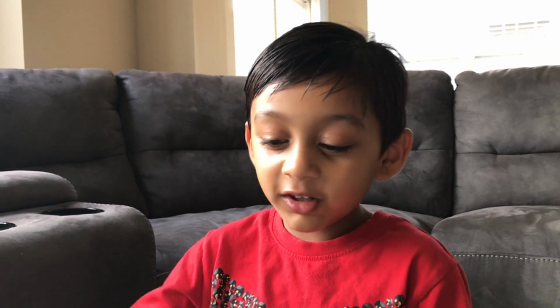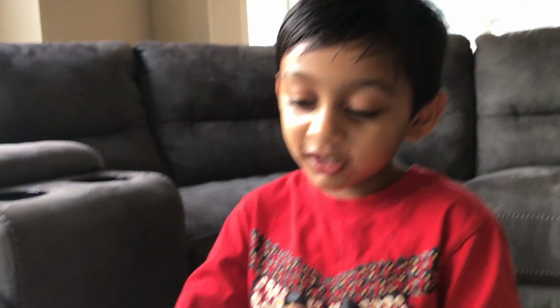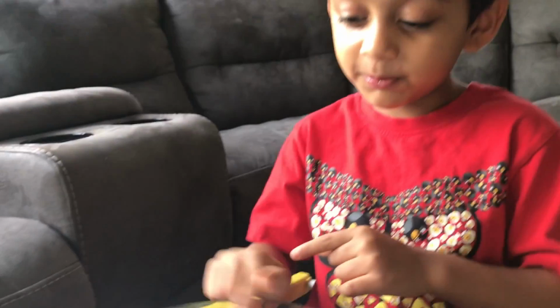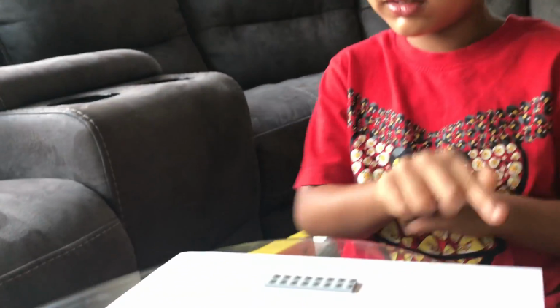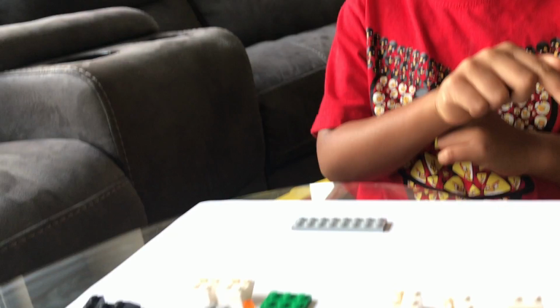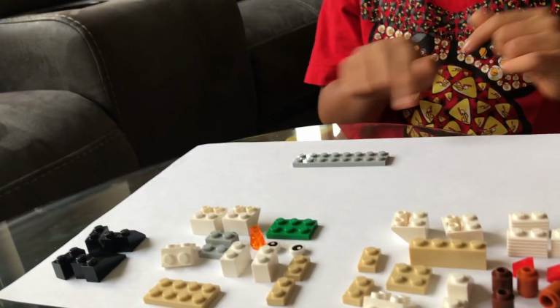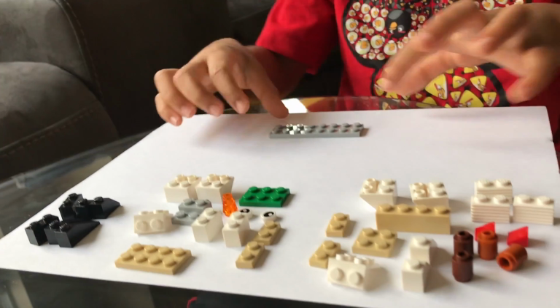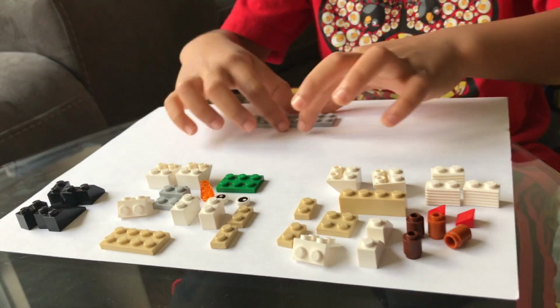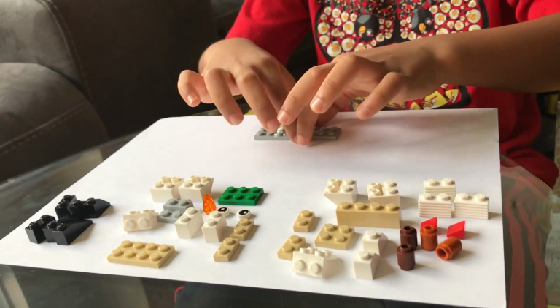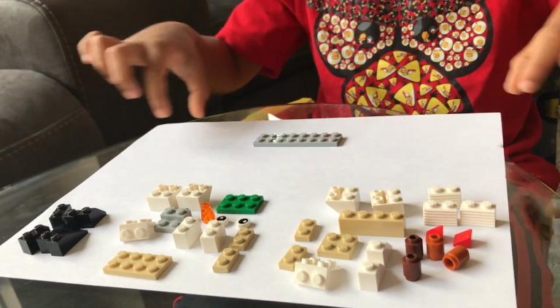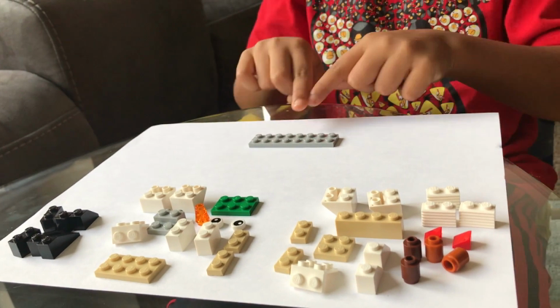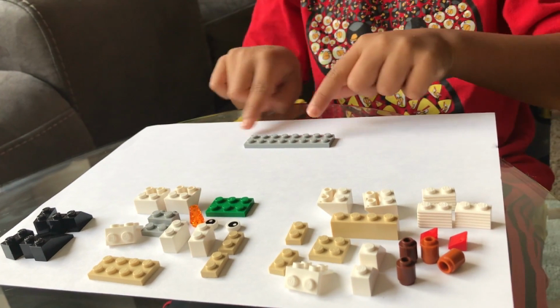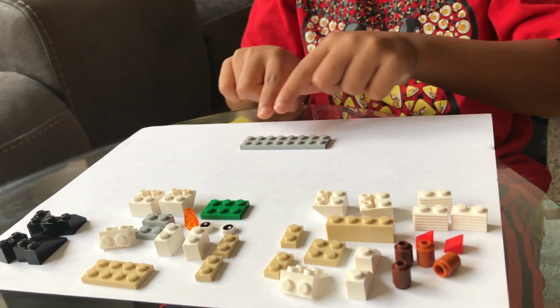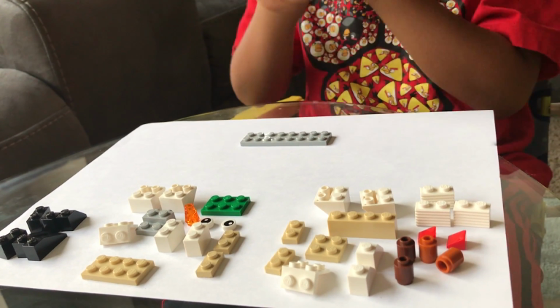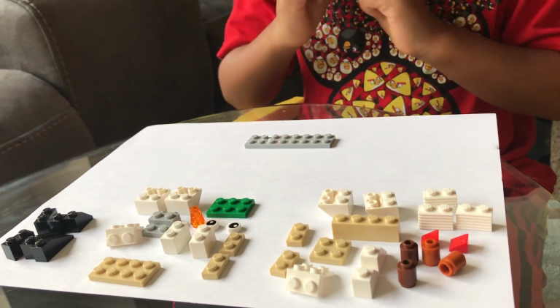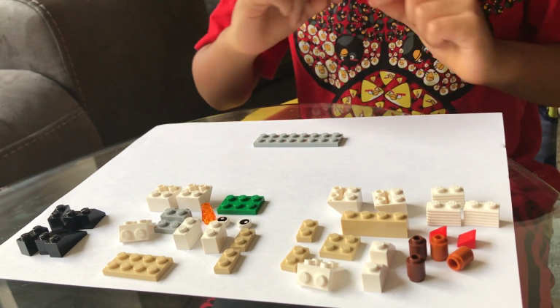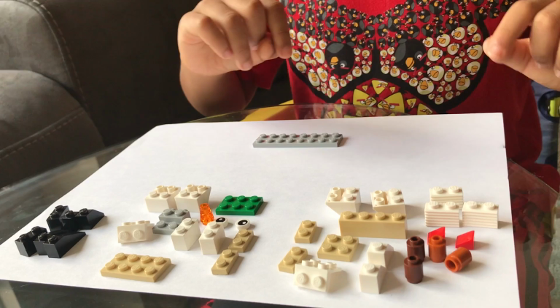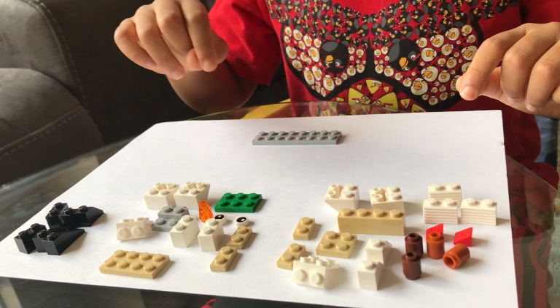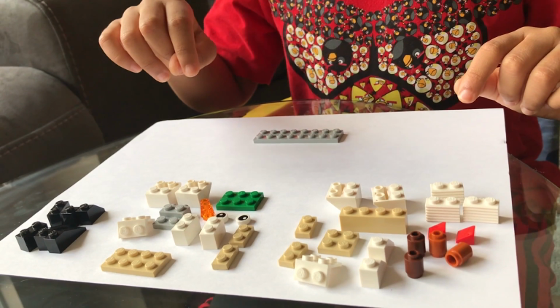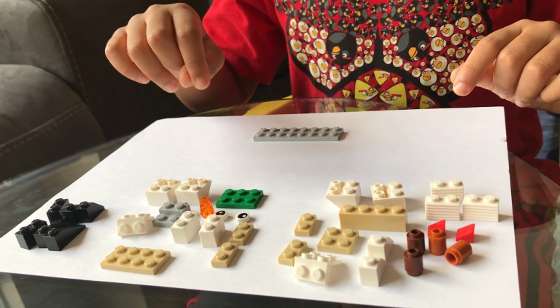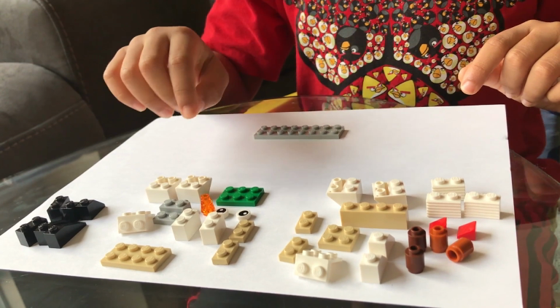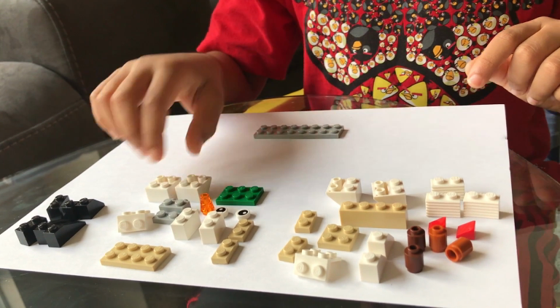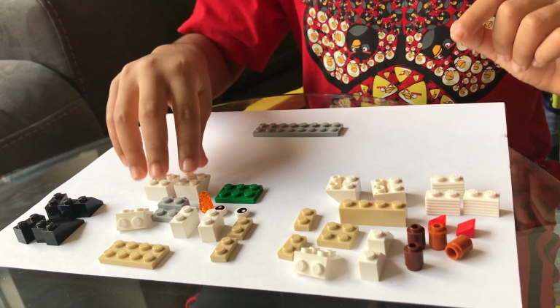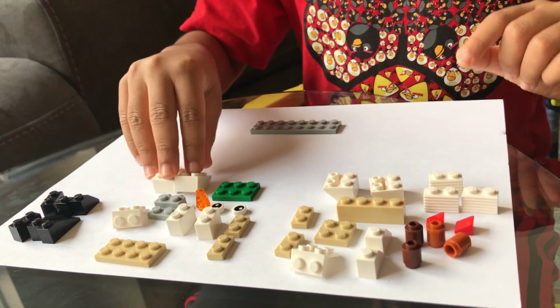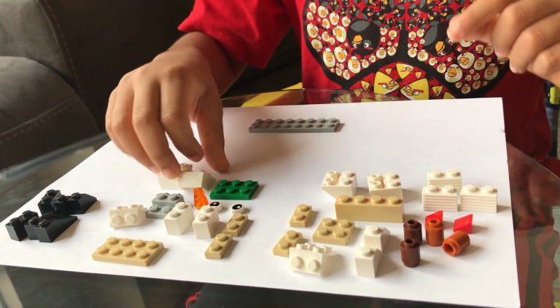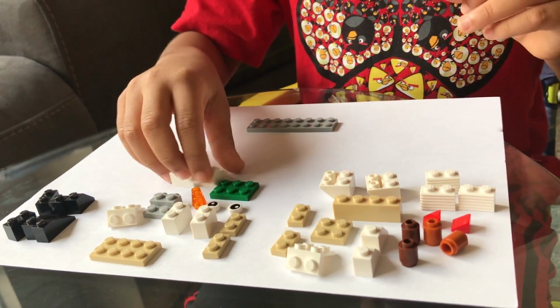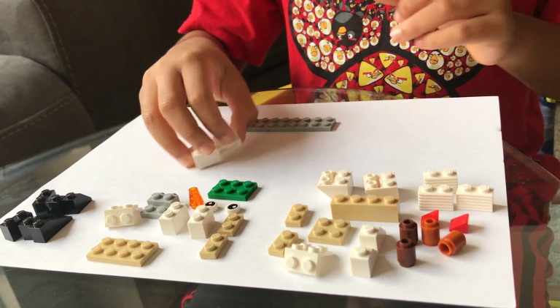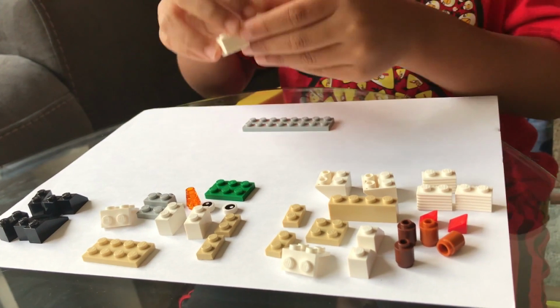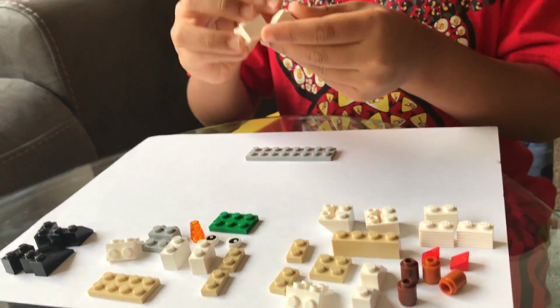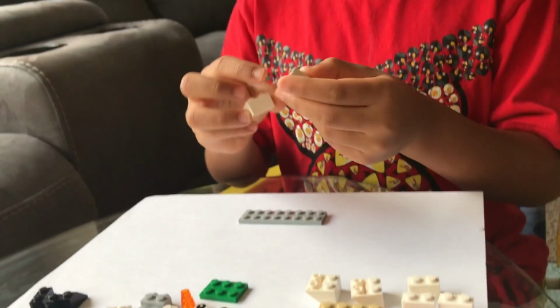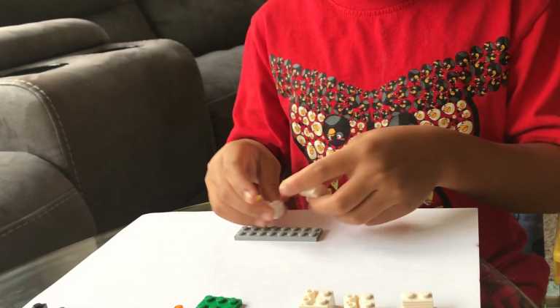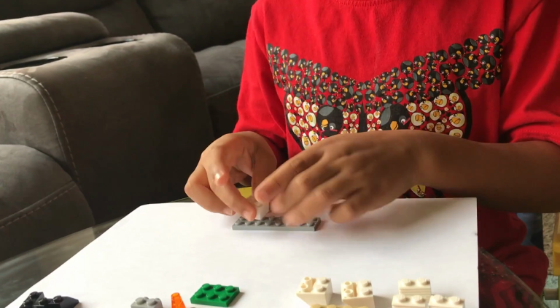First you take the base of the snowman. It's a big flat piece. Now you take these two pieces — they are curvy pieces.